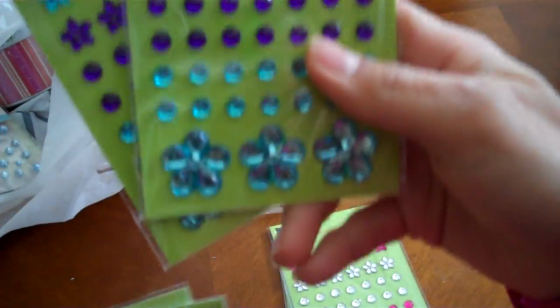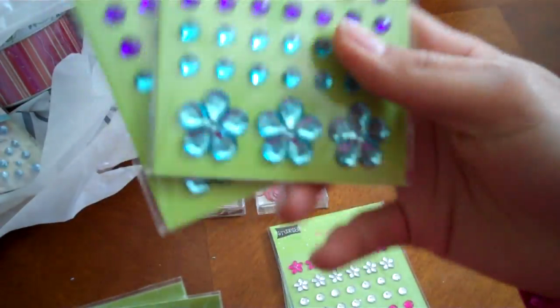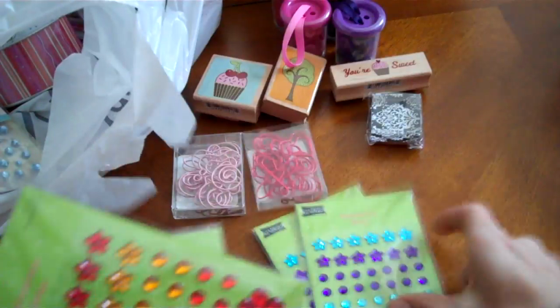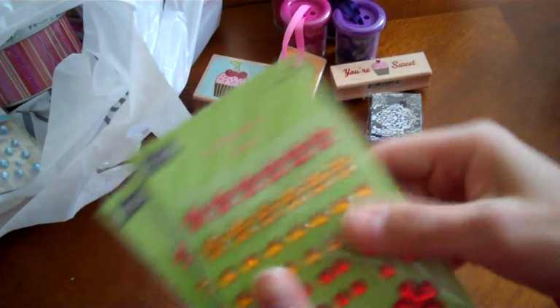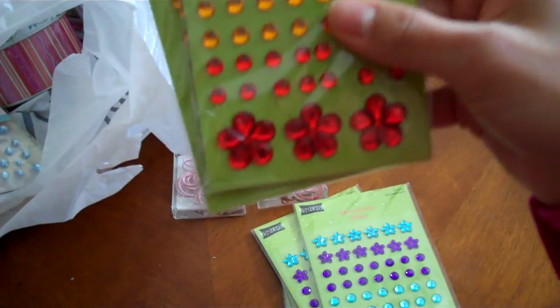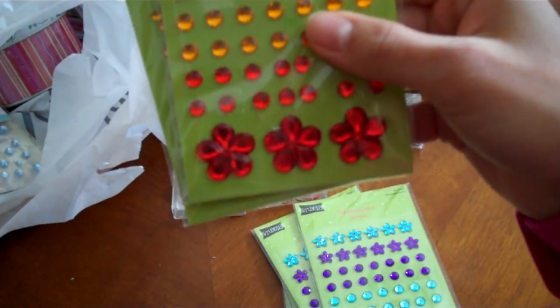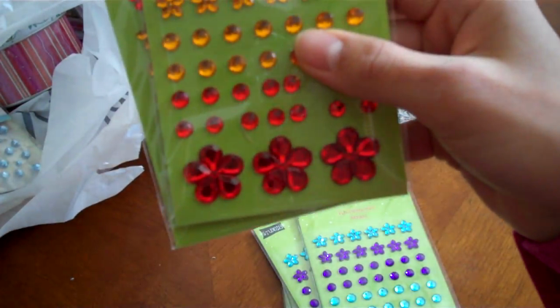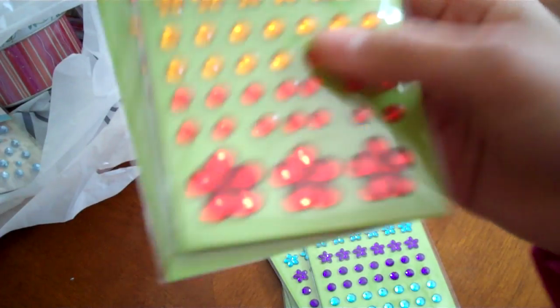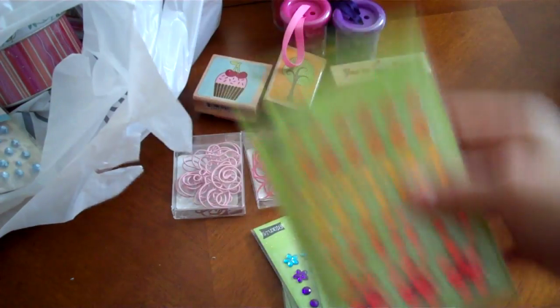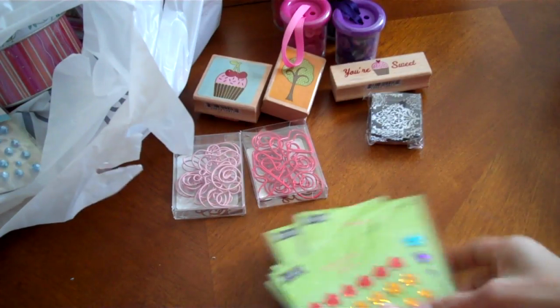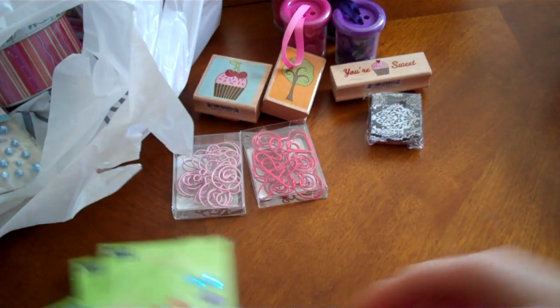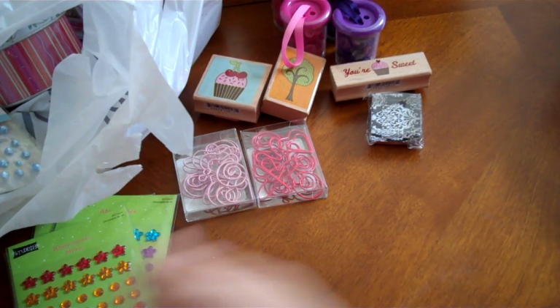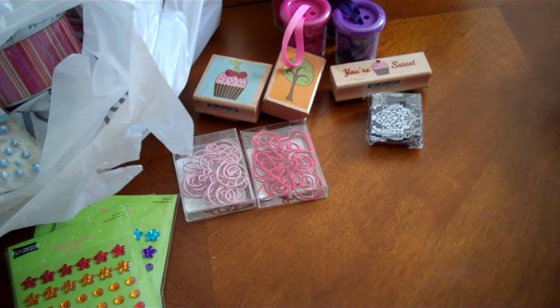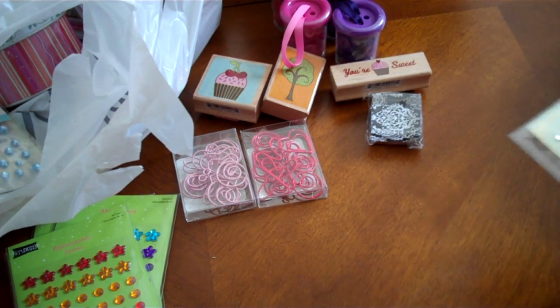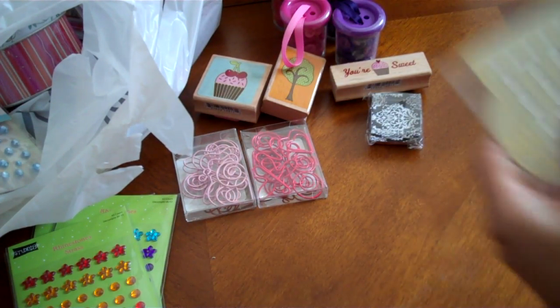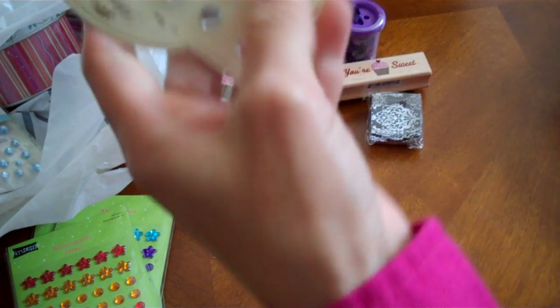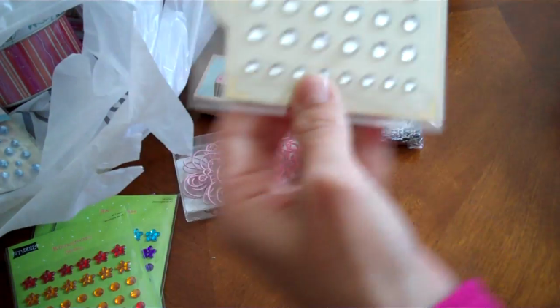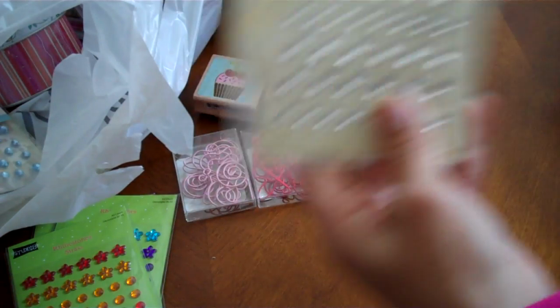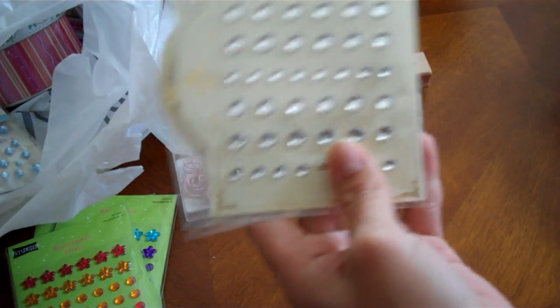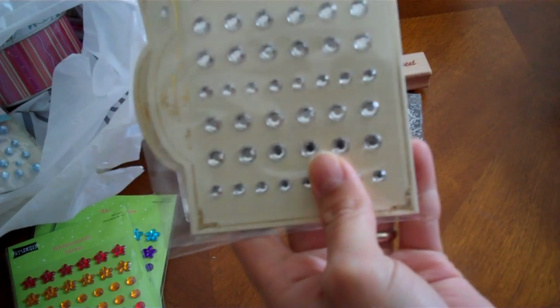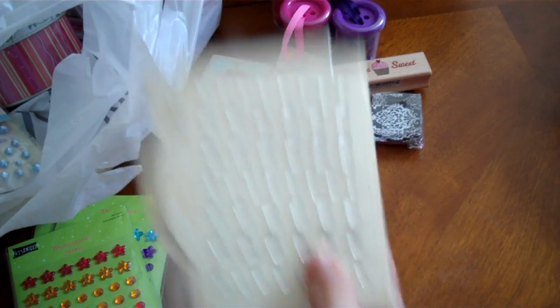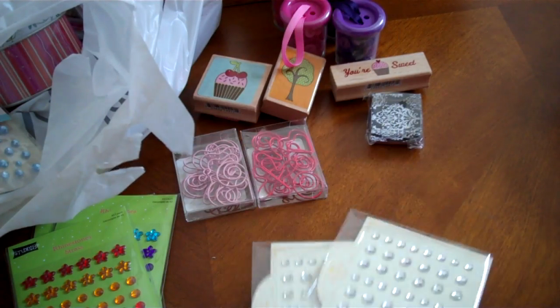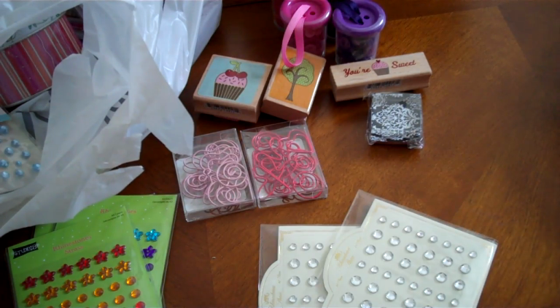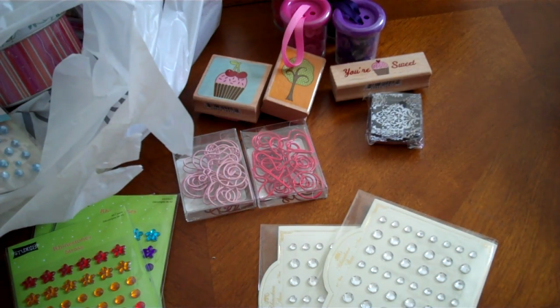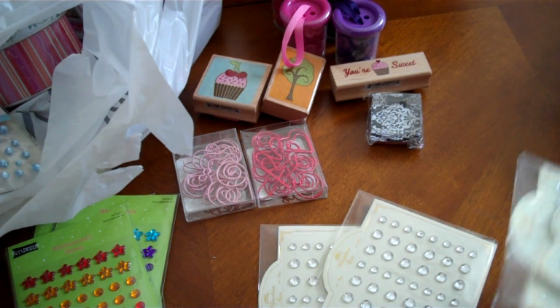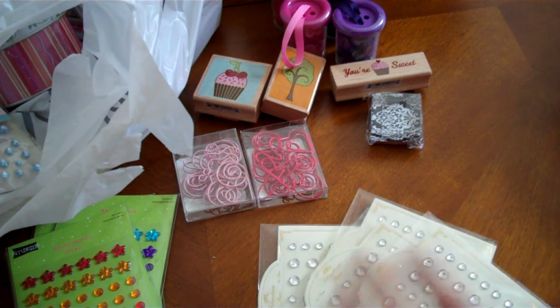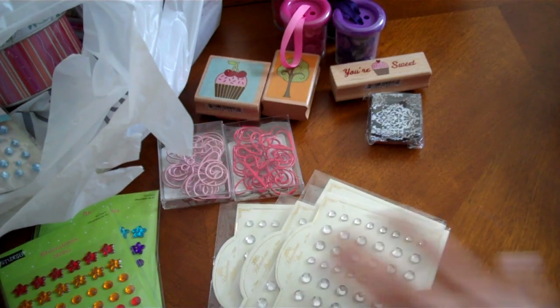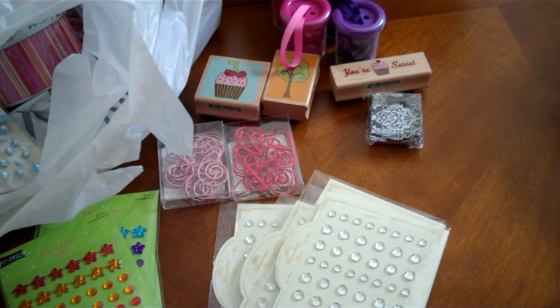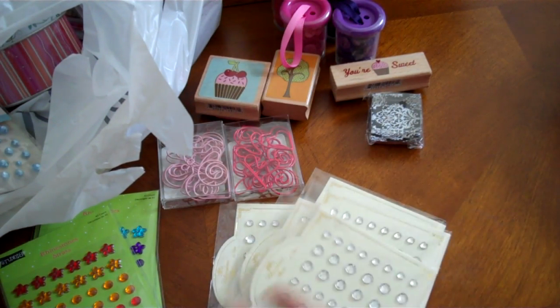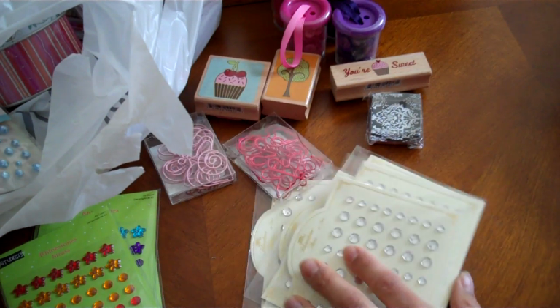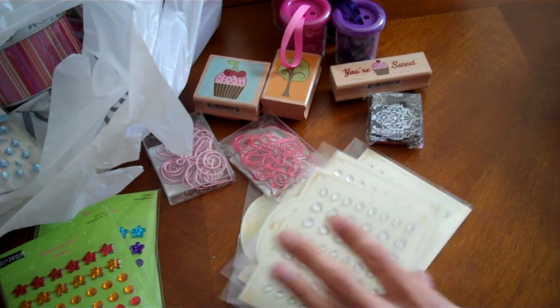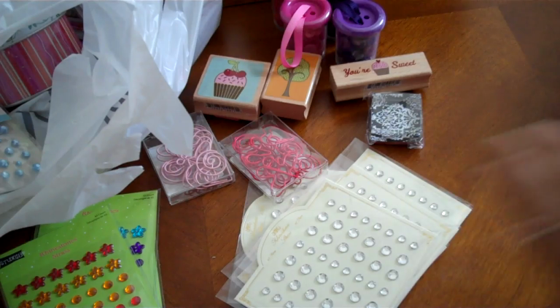So I got two of each. I've got two of the purple and blue, orange and red. And then they just put more of those blings out and I got some of those — lots of those. And then I got this one.